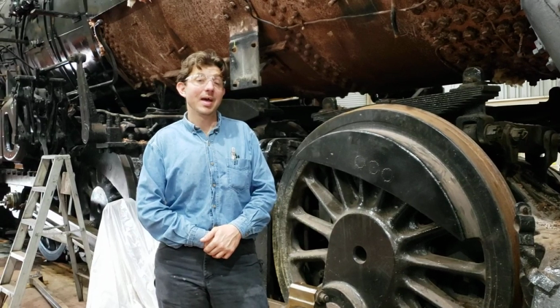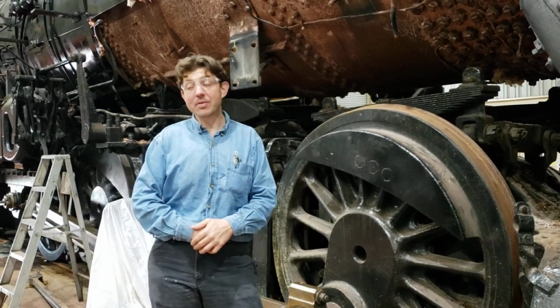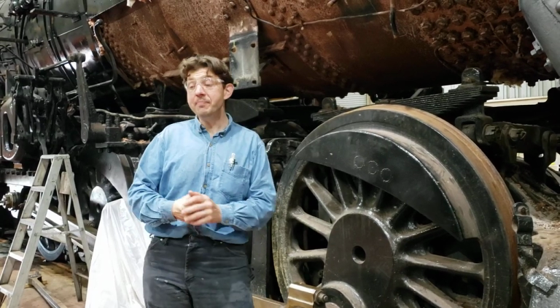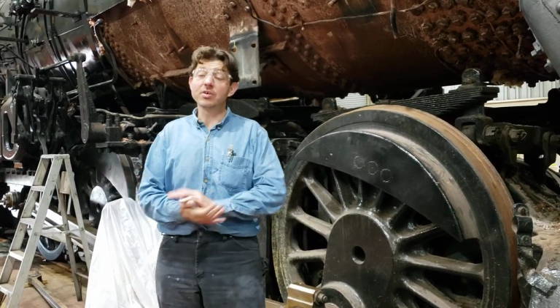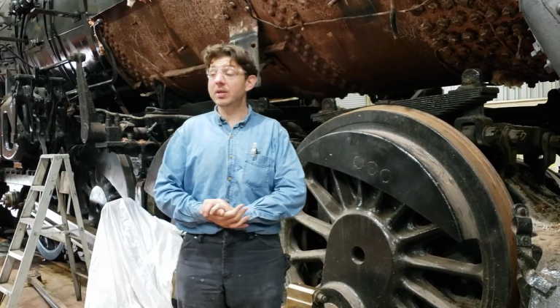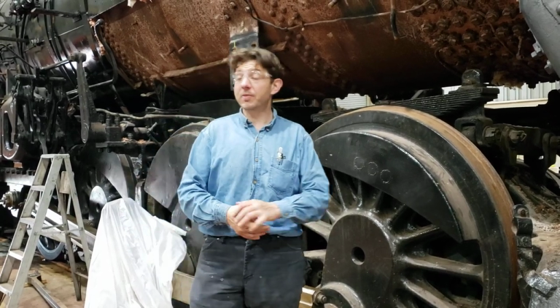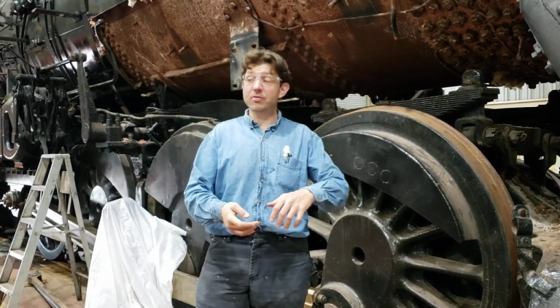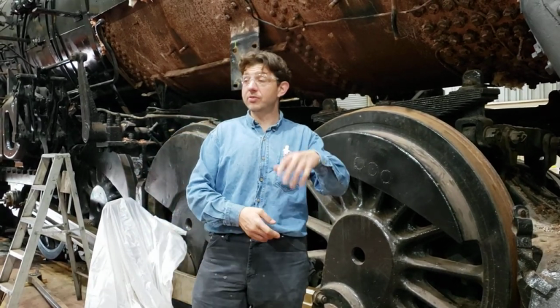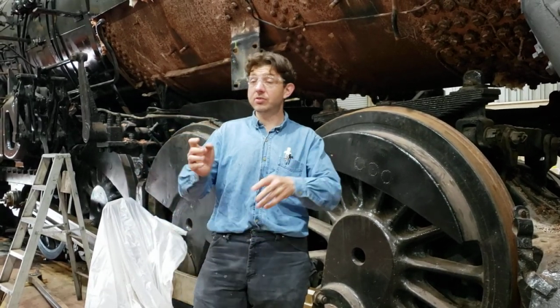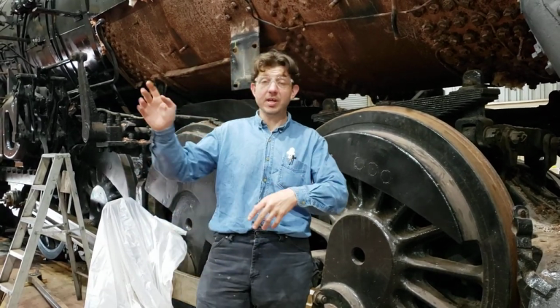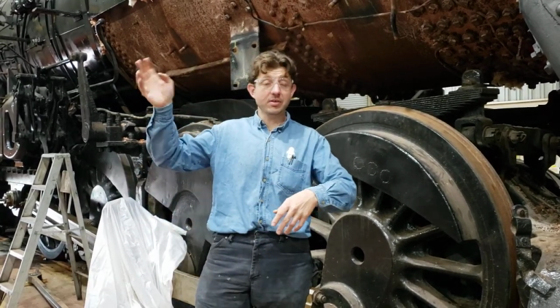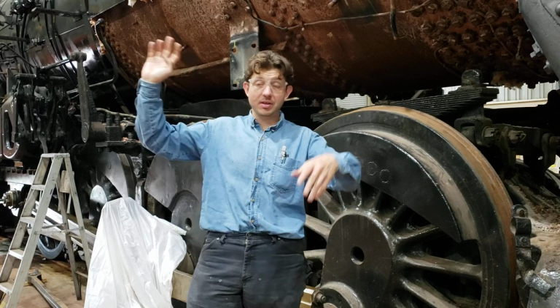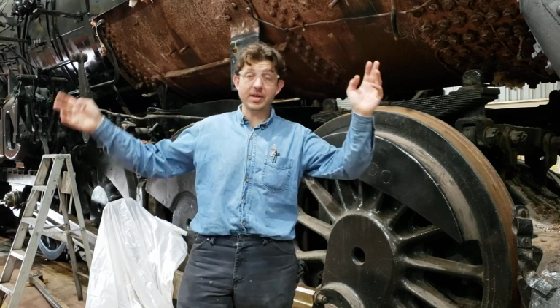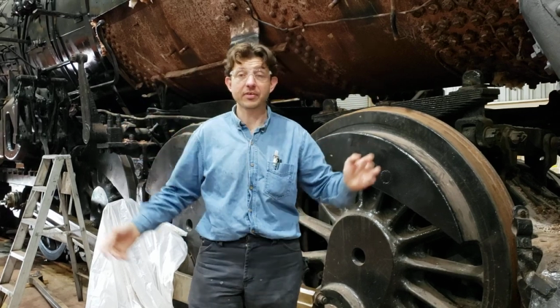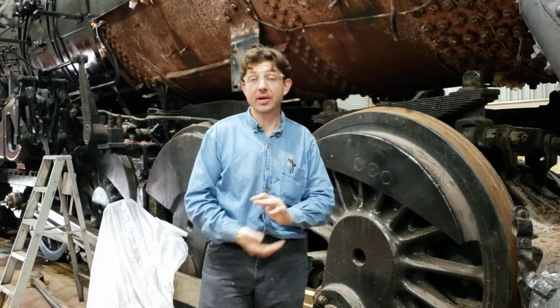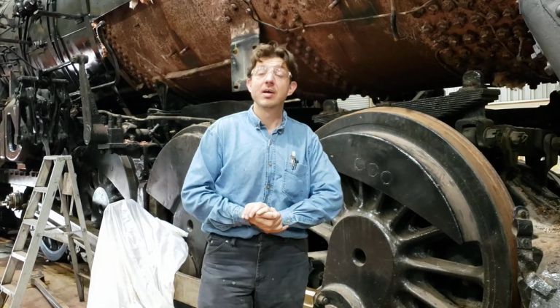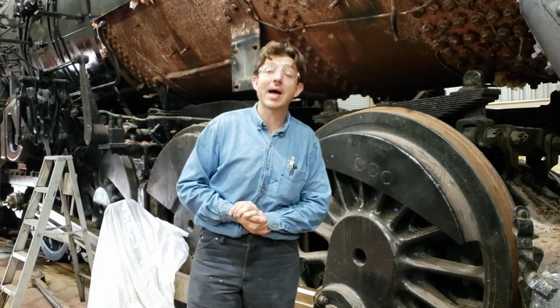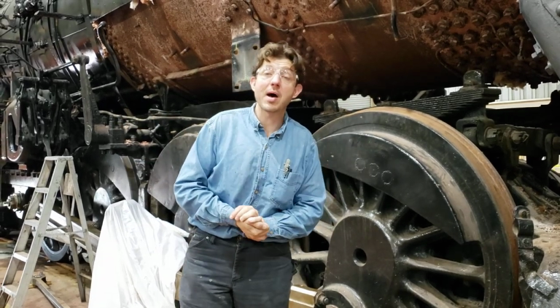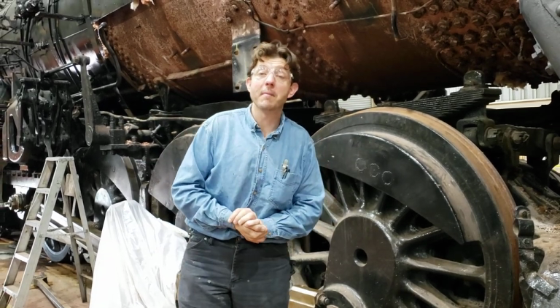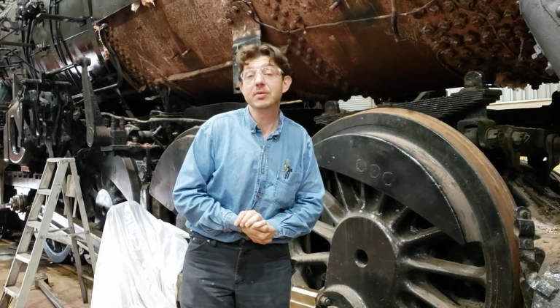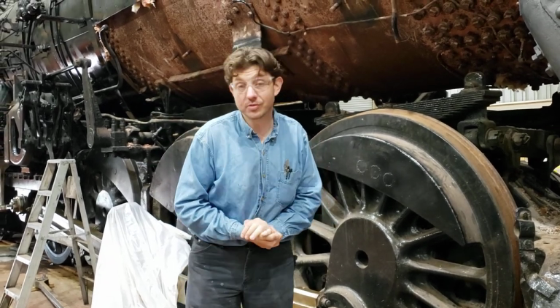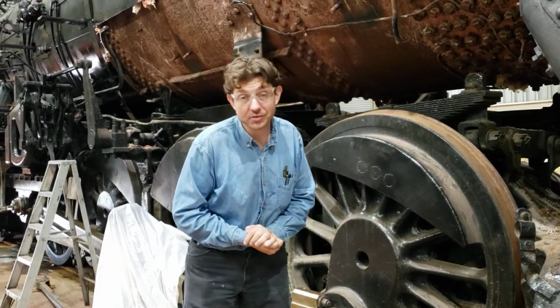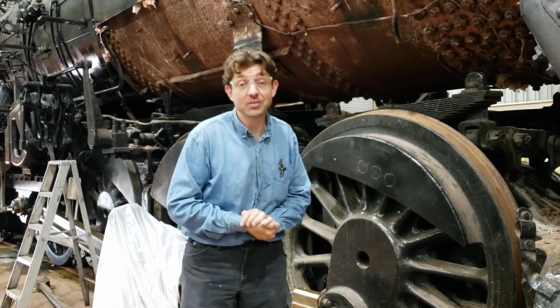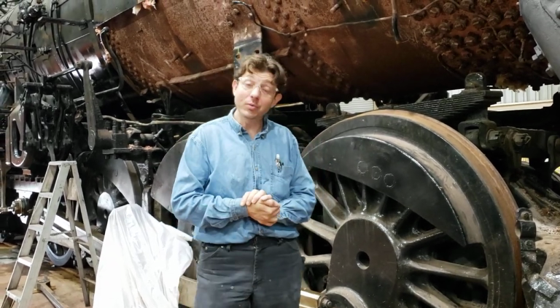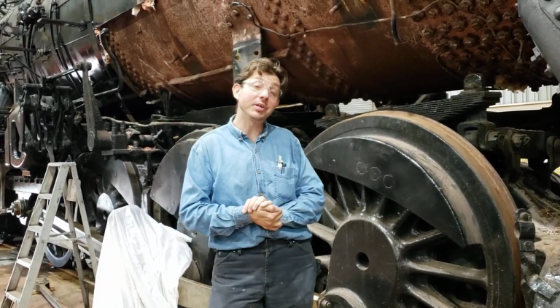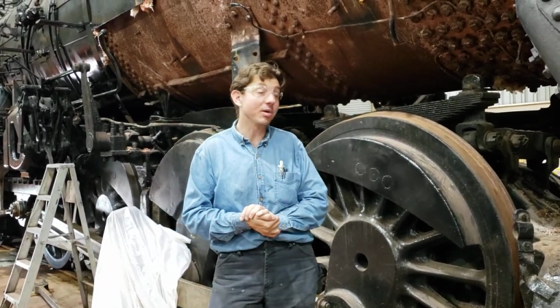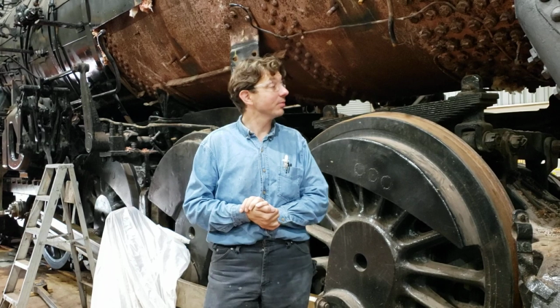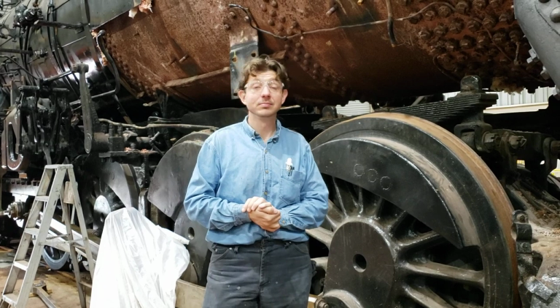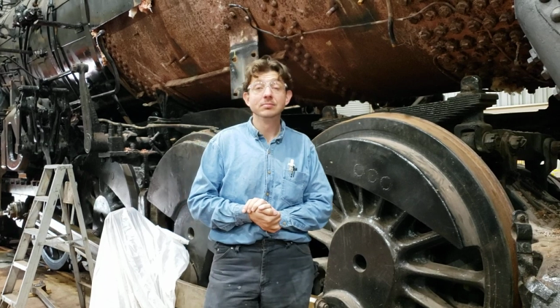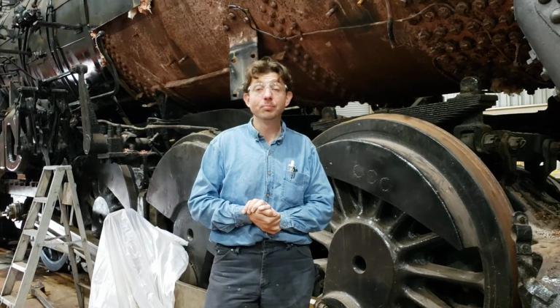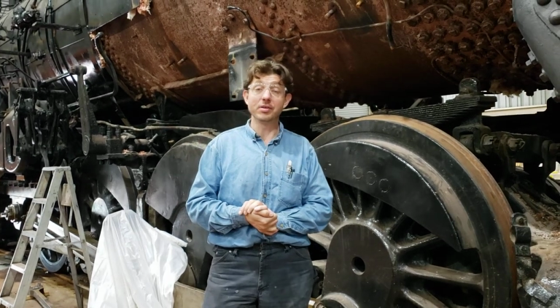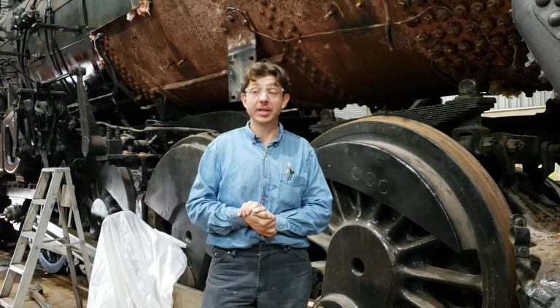Hey everybody! So, there's all these Tech Tuesdays and this, that, the other out there. Well, how about Monday Musings? Today we're going to talk about boiler insulation.